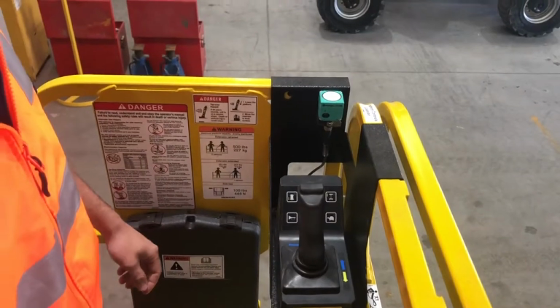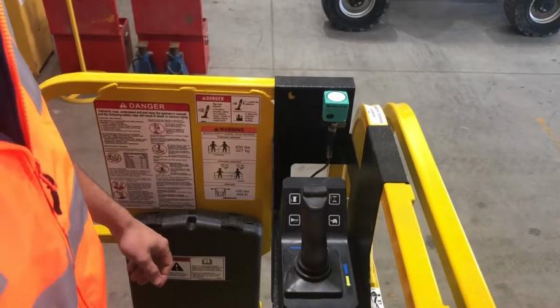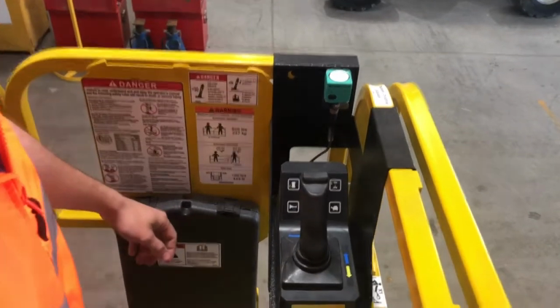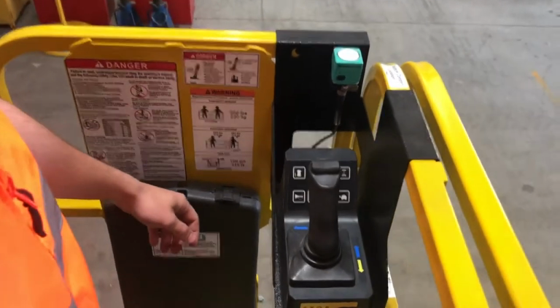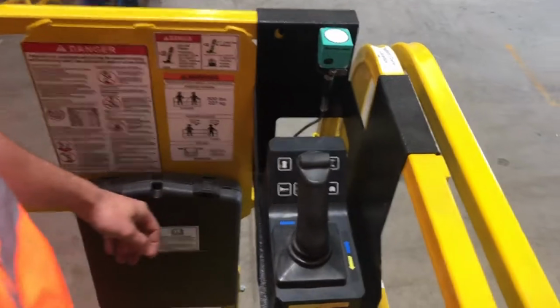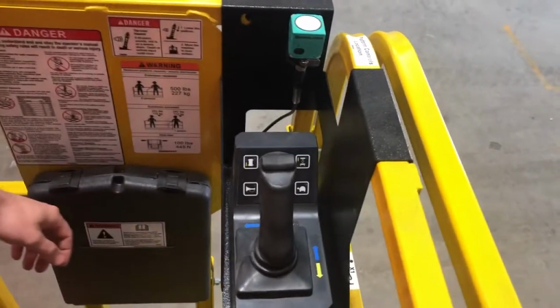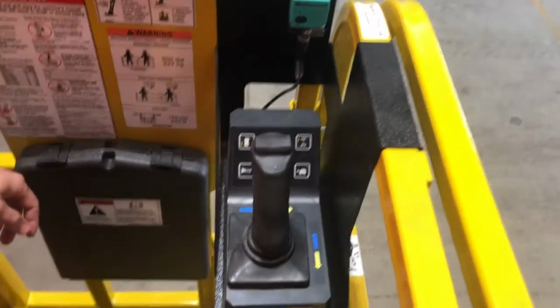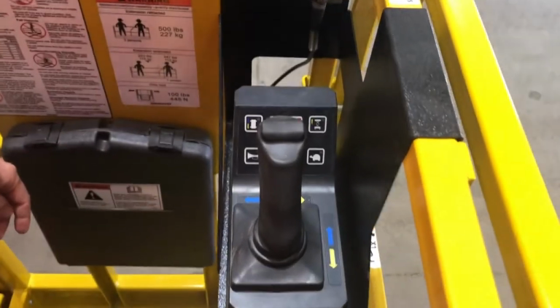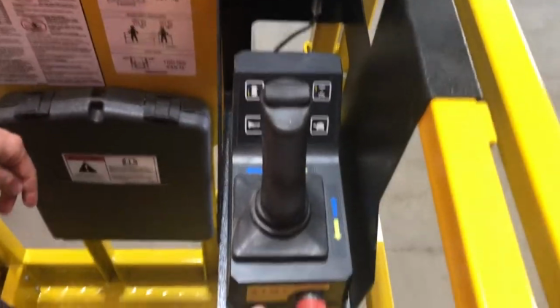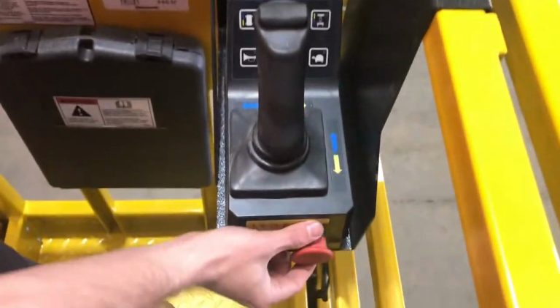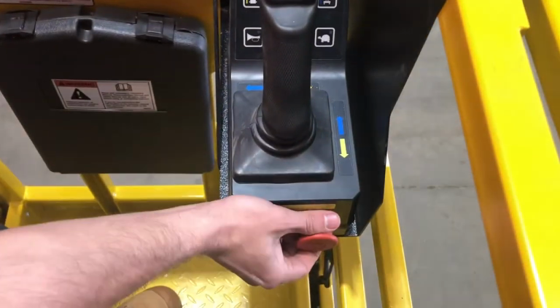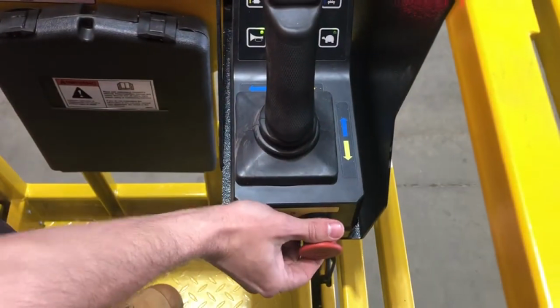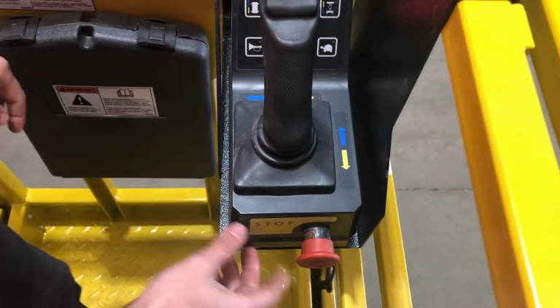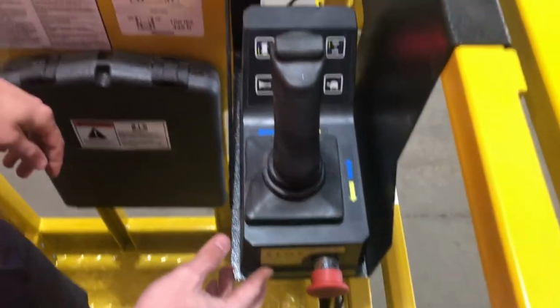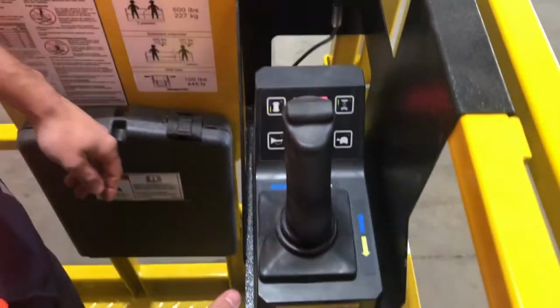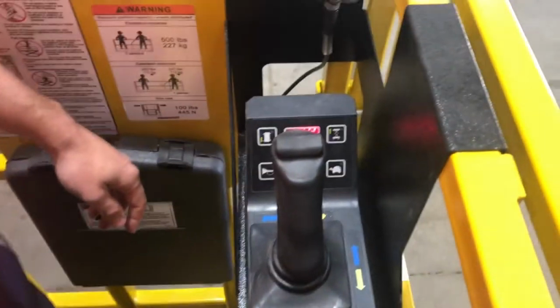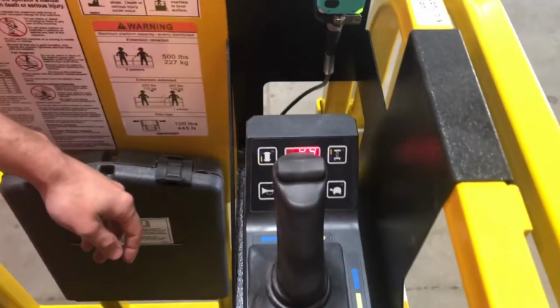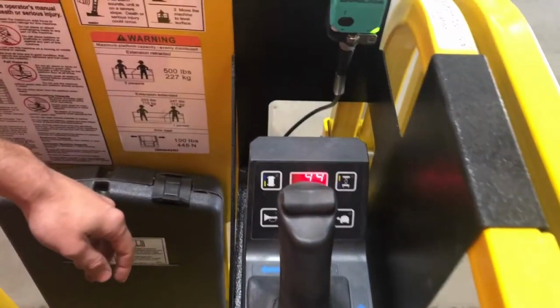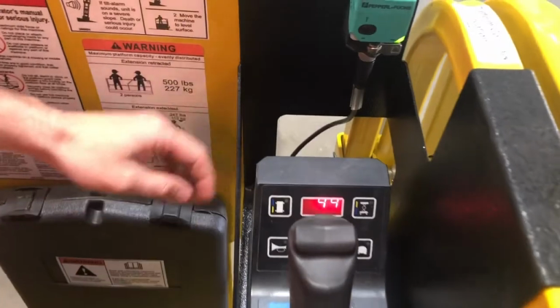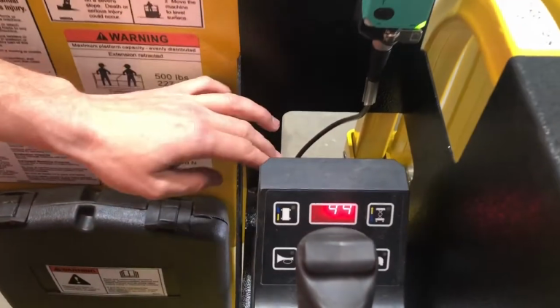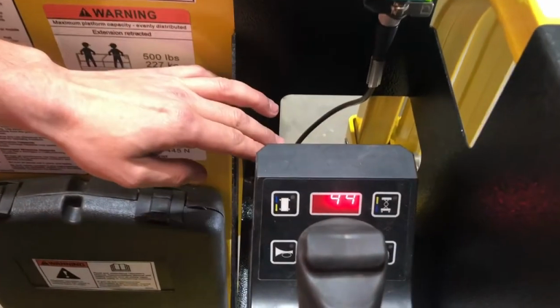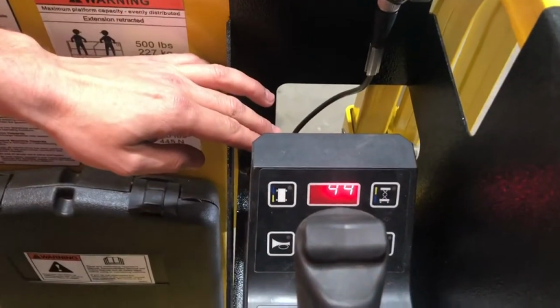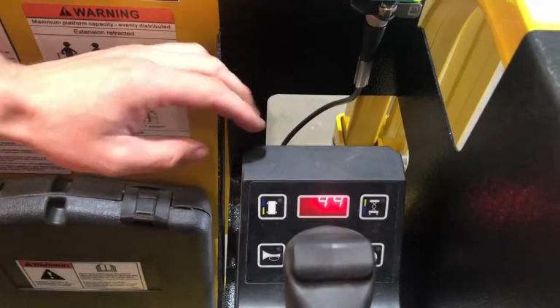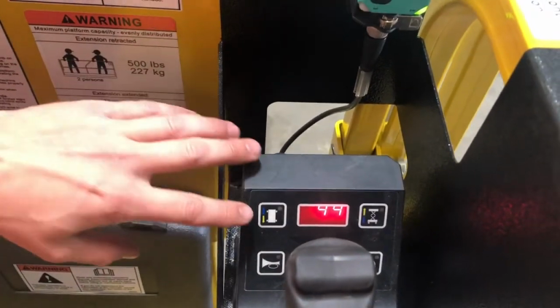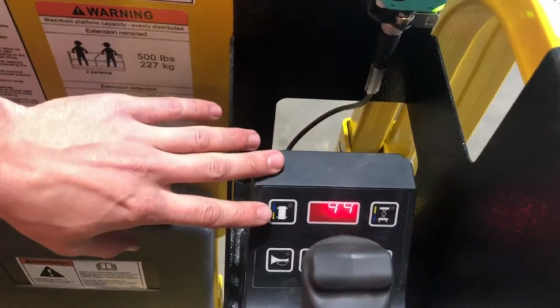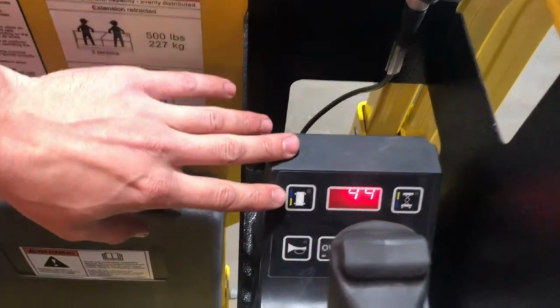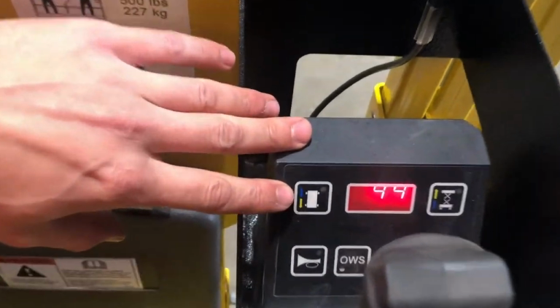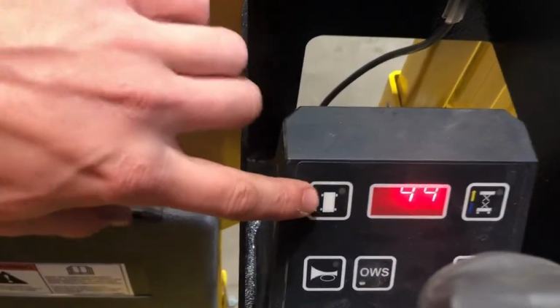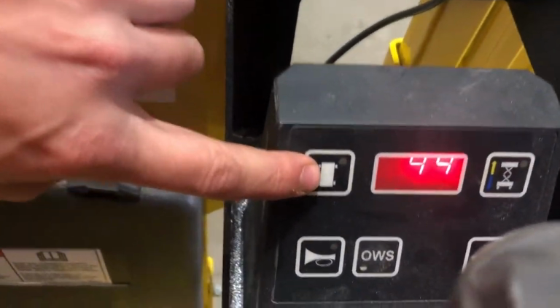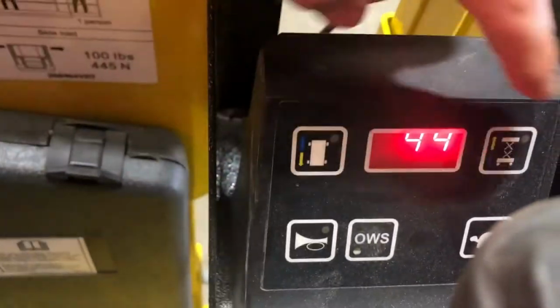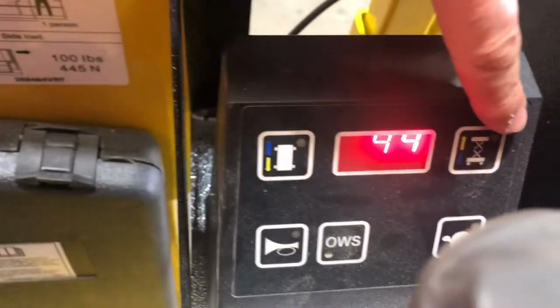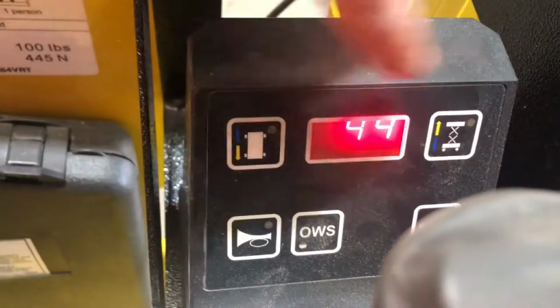At our operators upper control position we have again our e-stop released to power the machine. Before any functions can happen we need to select which we want — do we want drive, do we want lift?